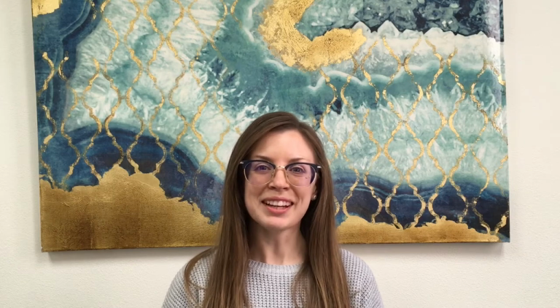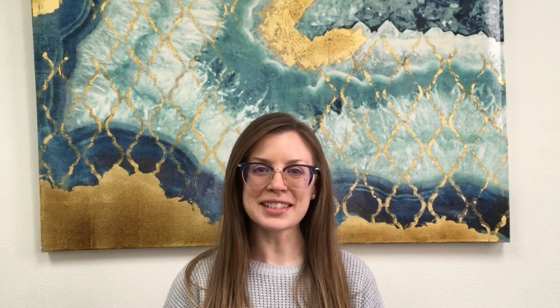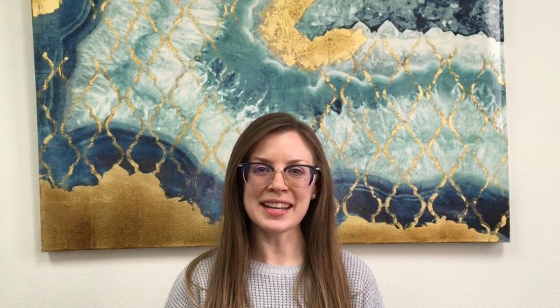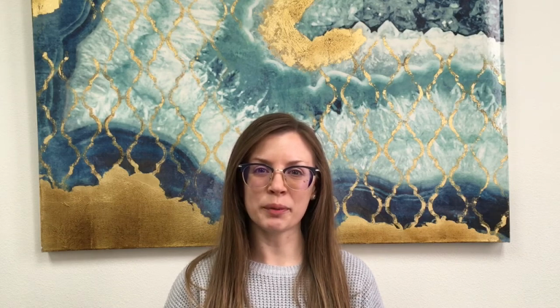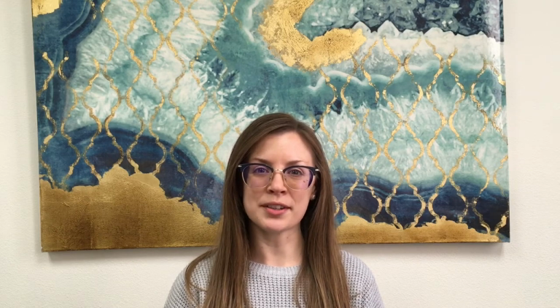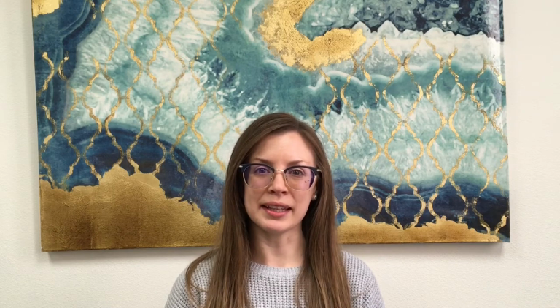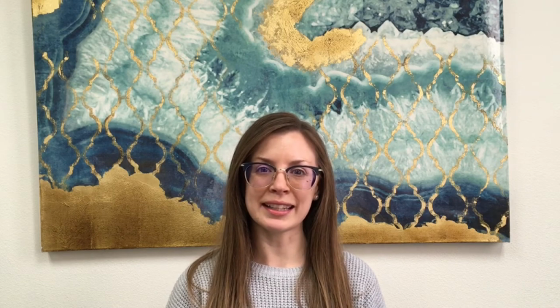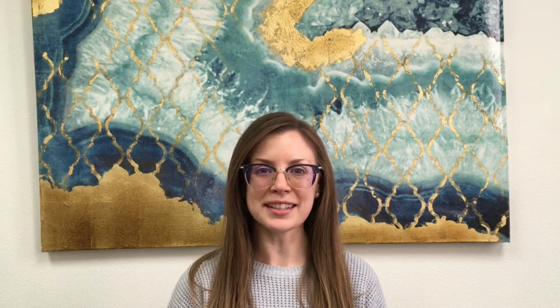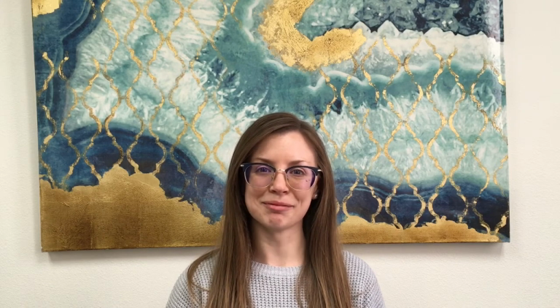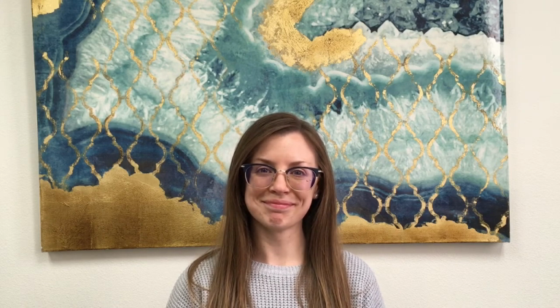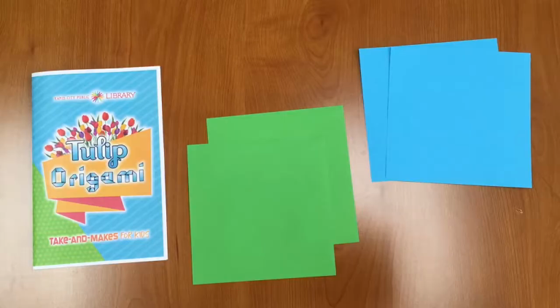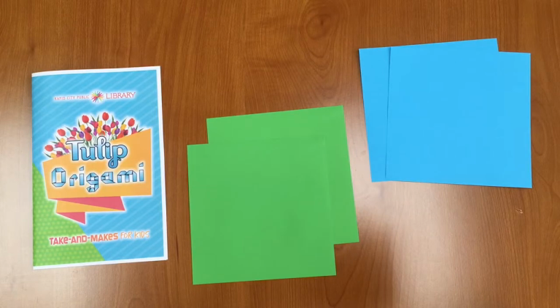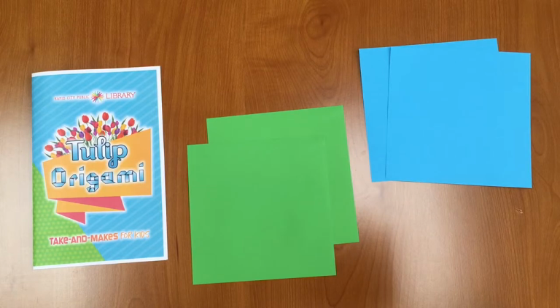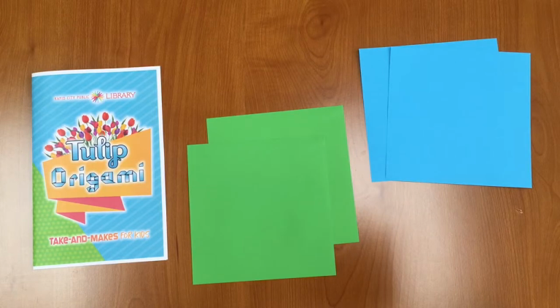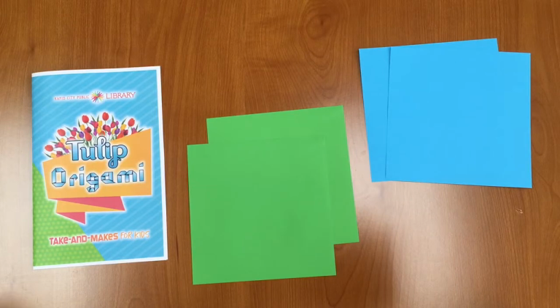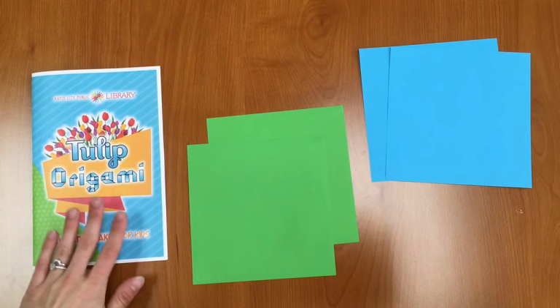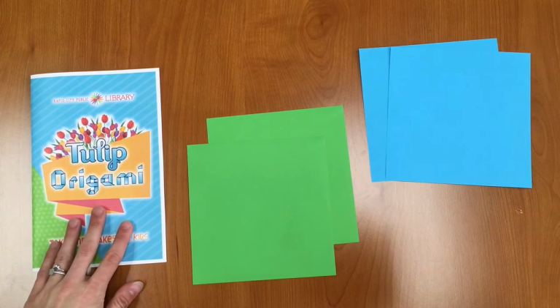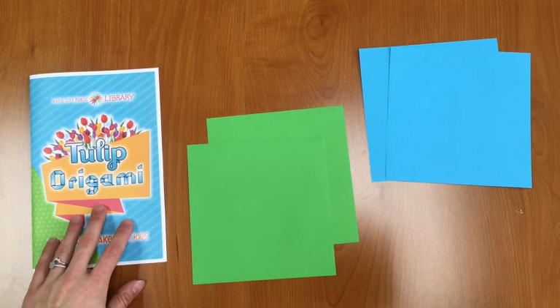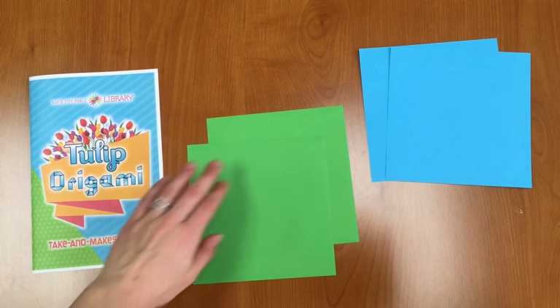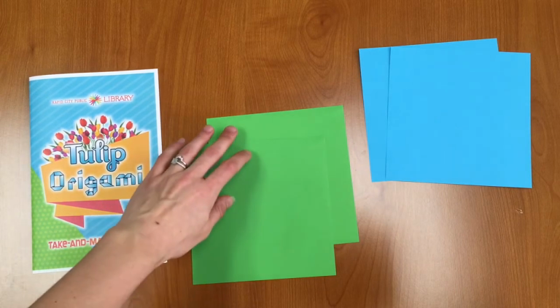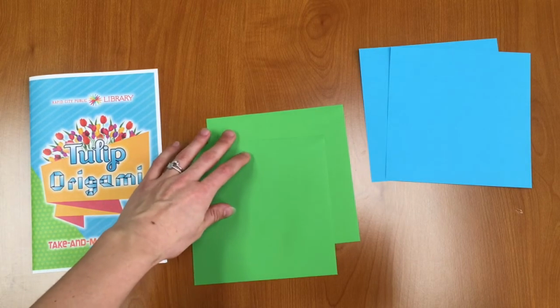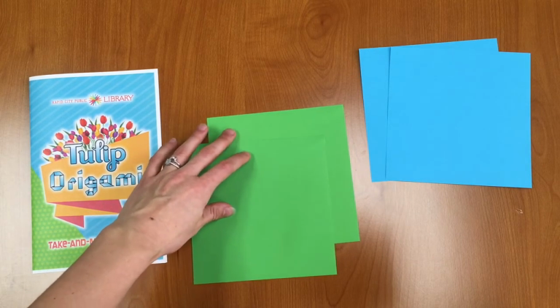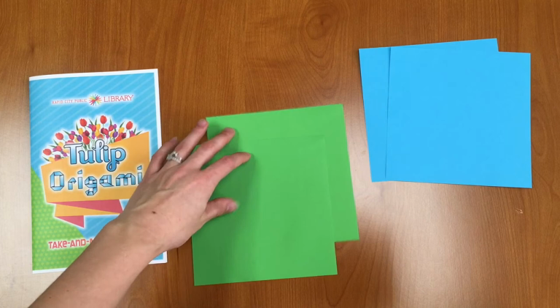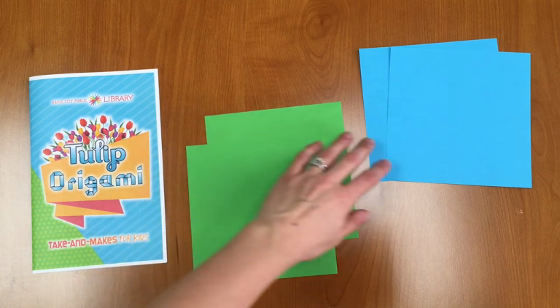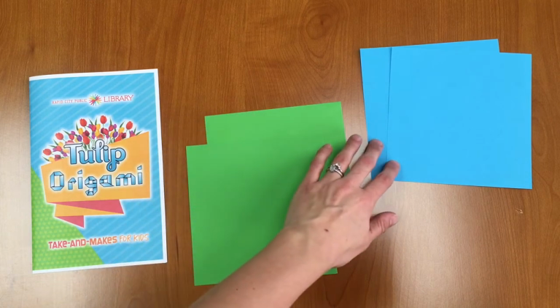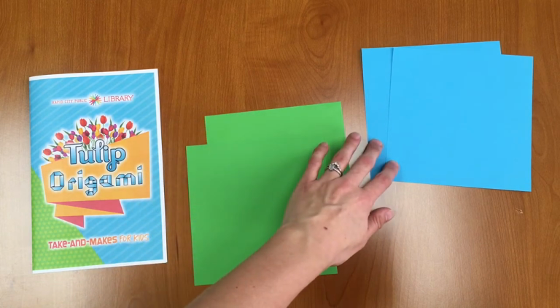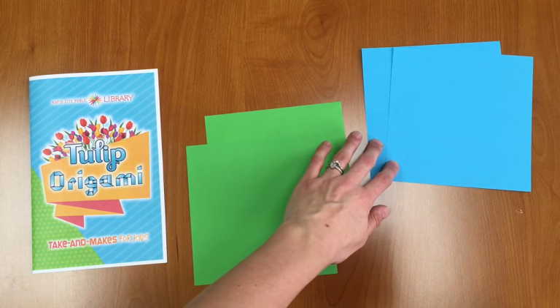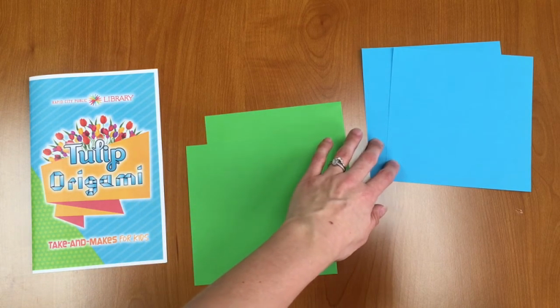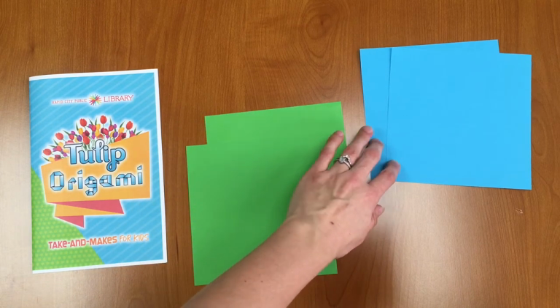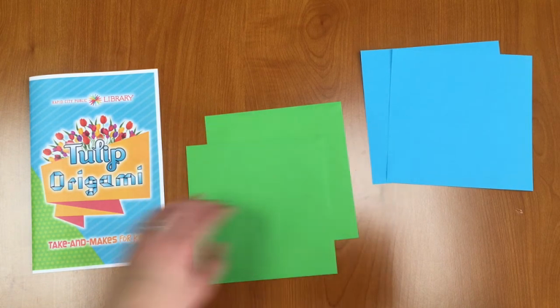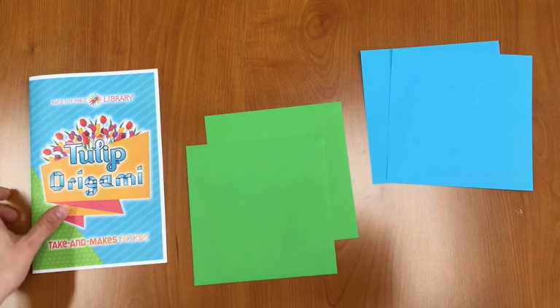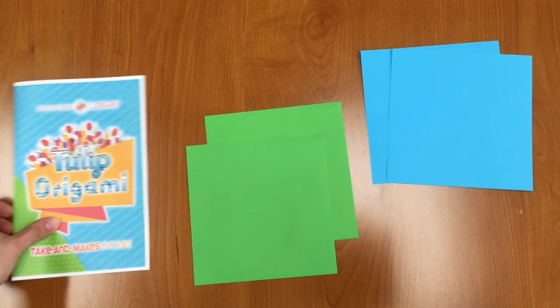Let's go ahead and take a look at what we have in our Take and Make kits and get started today. In your Take and Make kit you should have an instruction booklet, two pieces of green origami paper, and two pieces of colored origami paper. Let's get started.